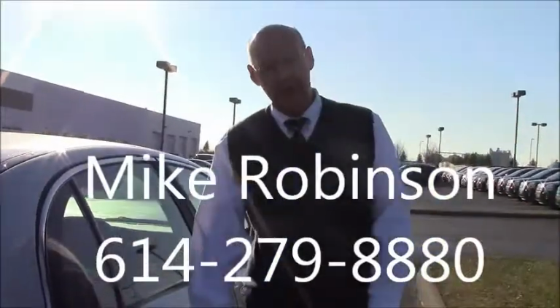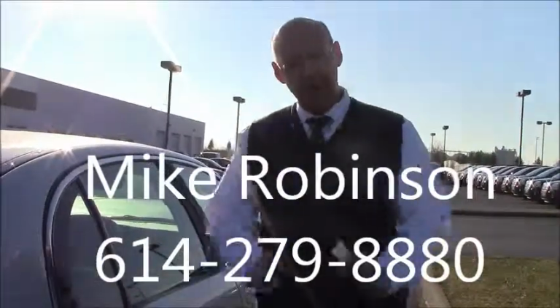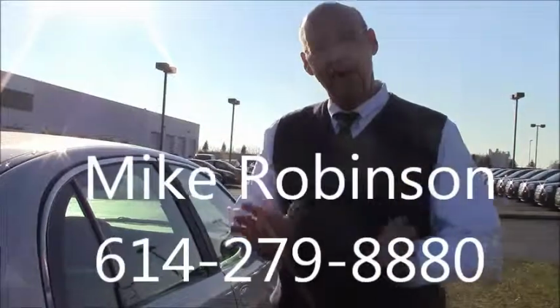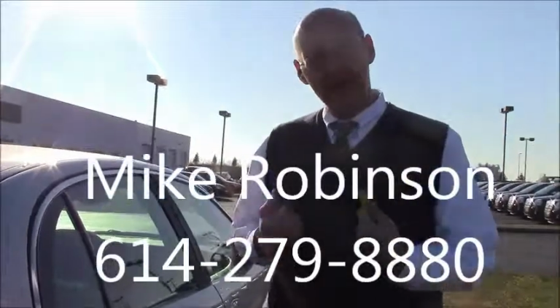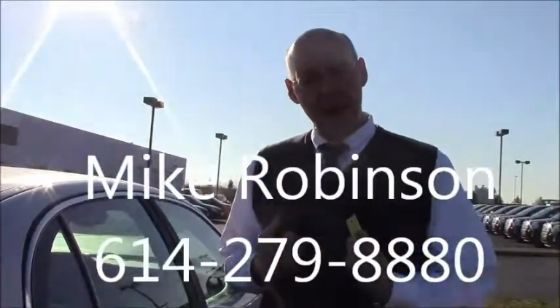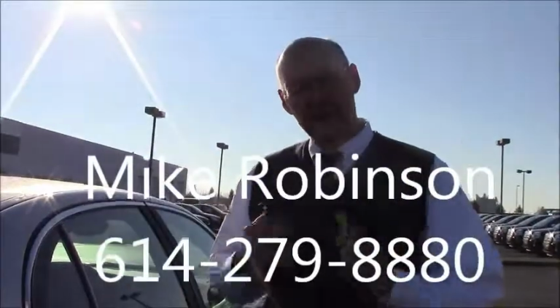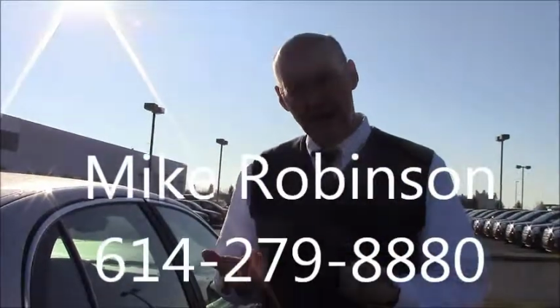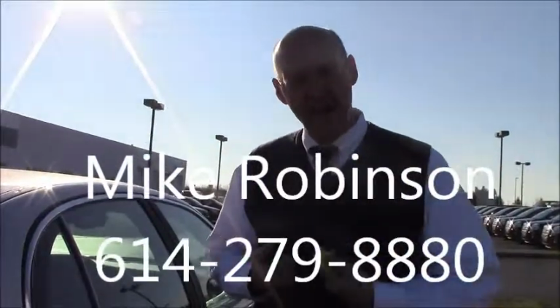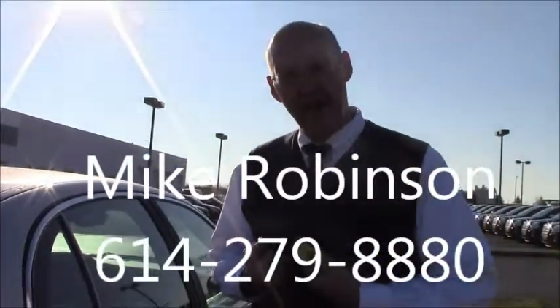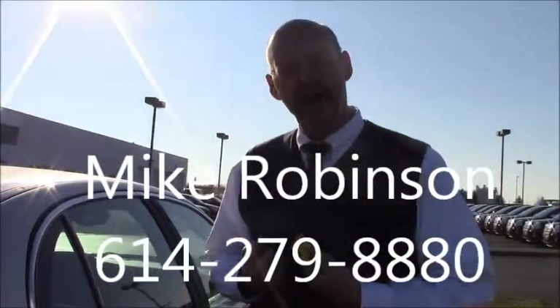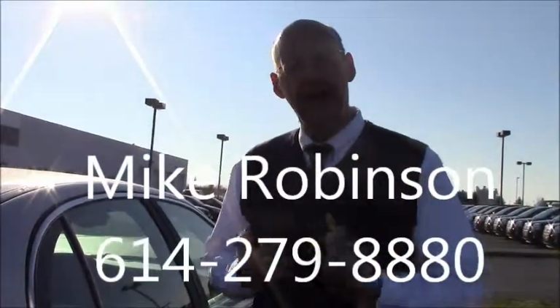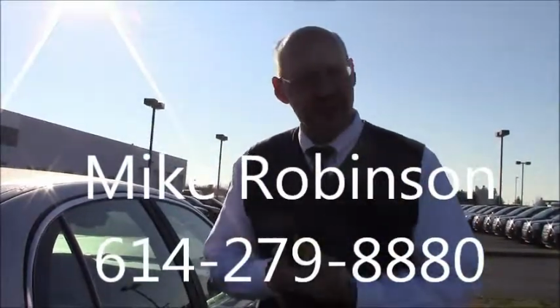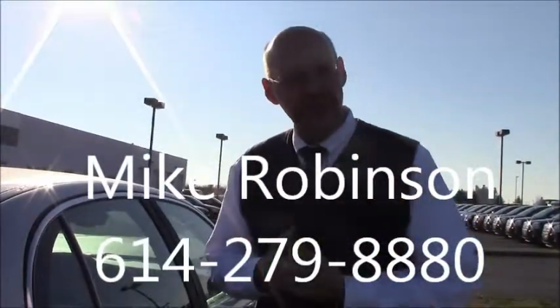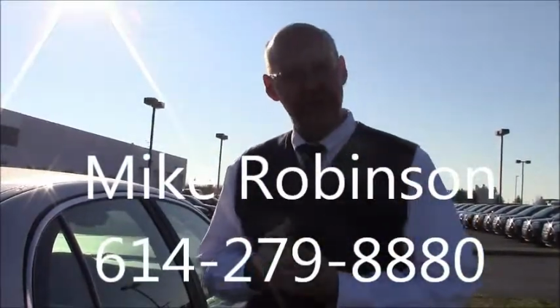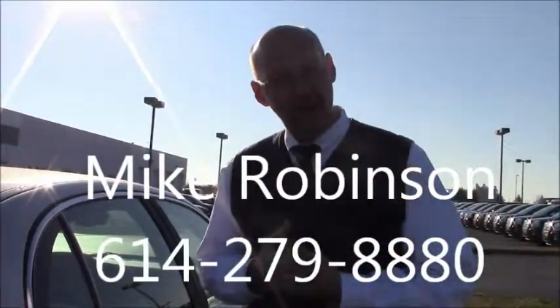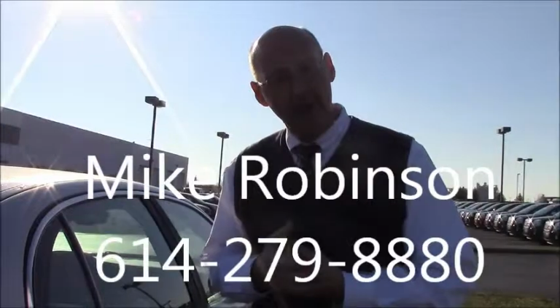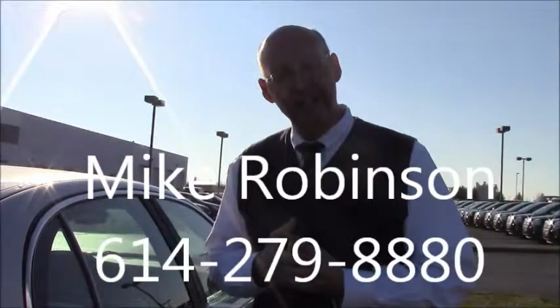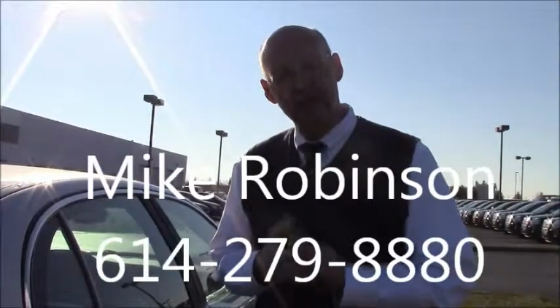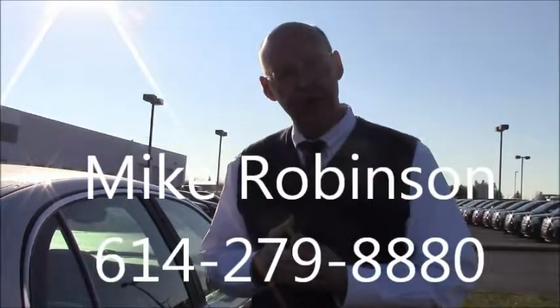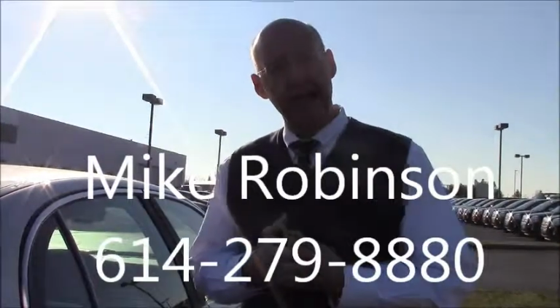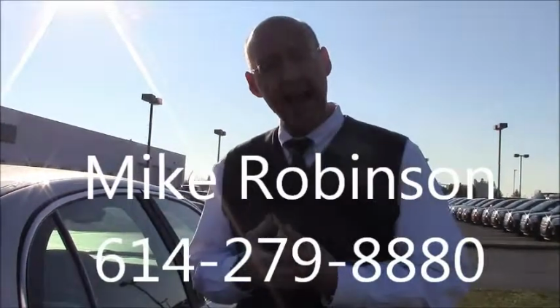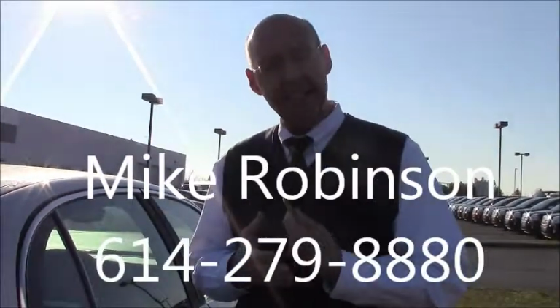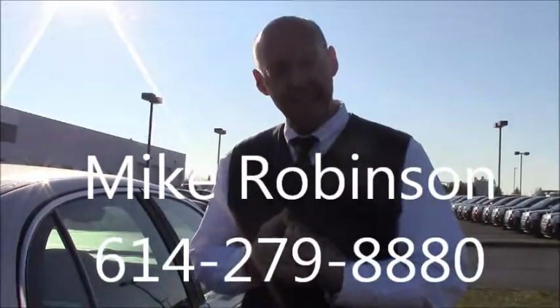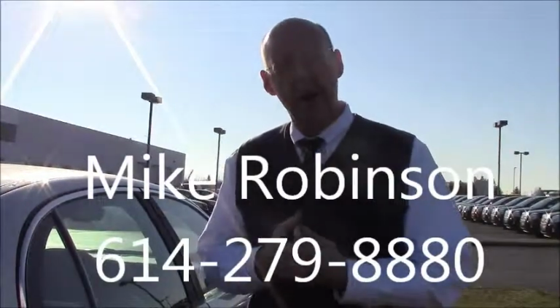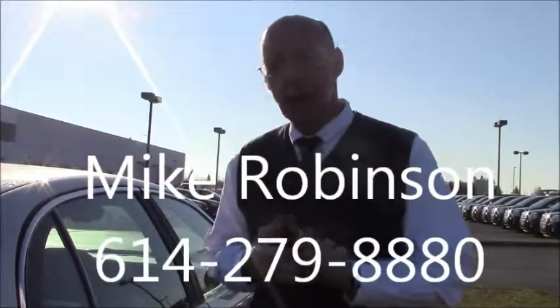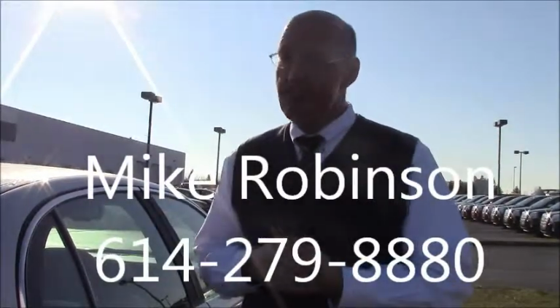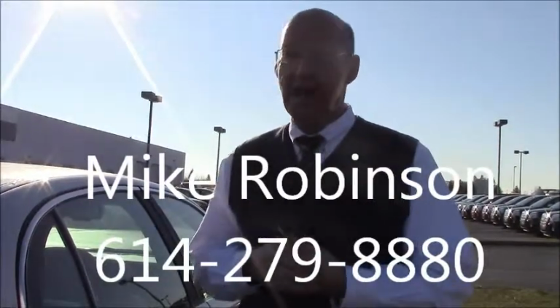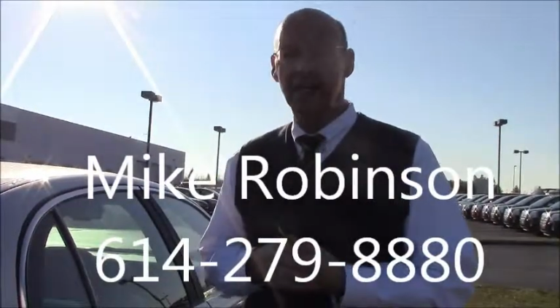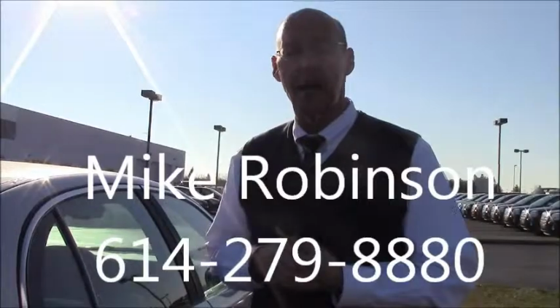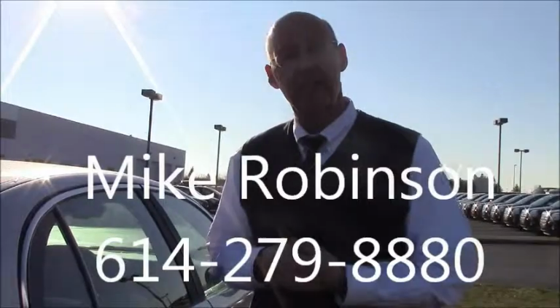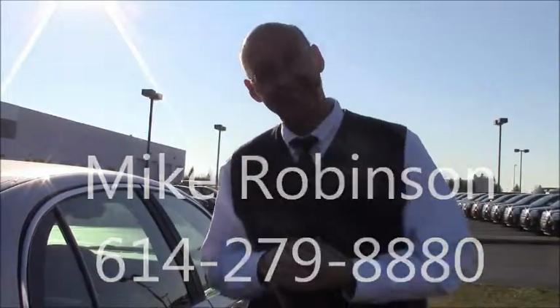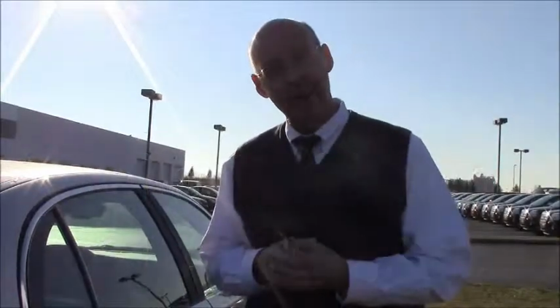We'll cut that right there. My name's Mike Robinson, Derek Hadesi is our internet manager. If we can answer any questions for you, give us a call here at 614-279-8880, and we'll be in the office today until about 7:30. Thanks very much.